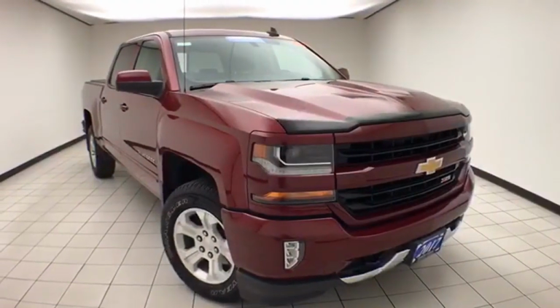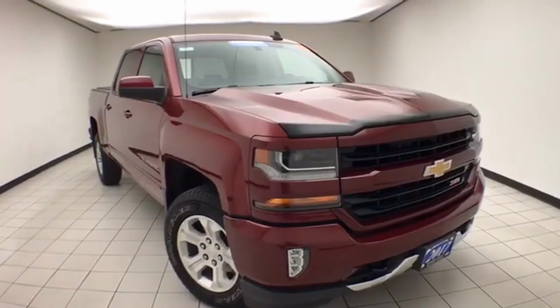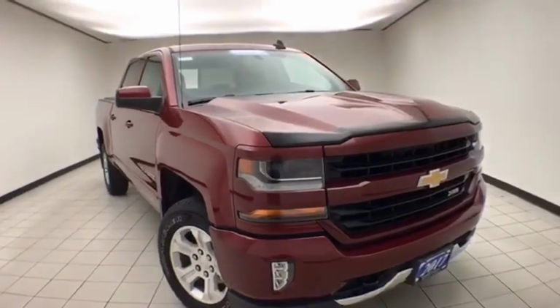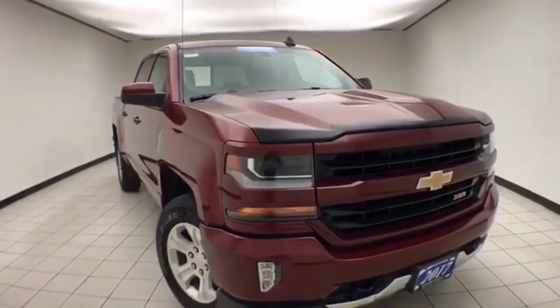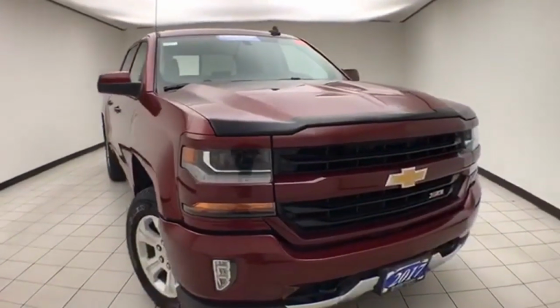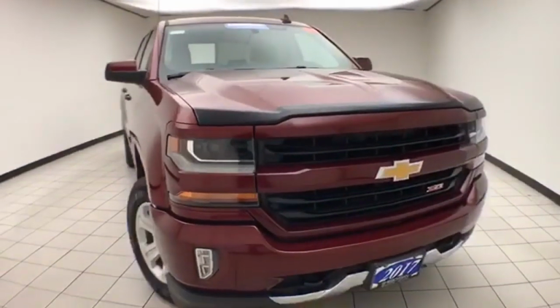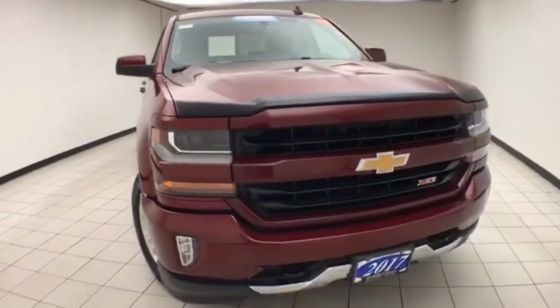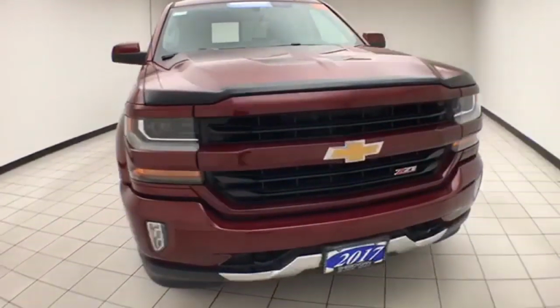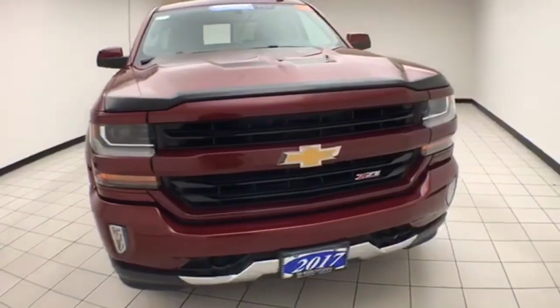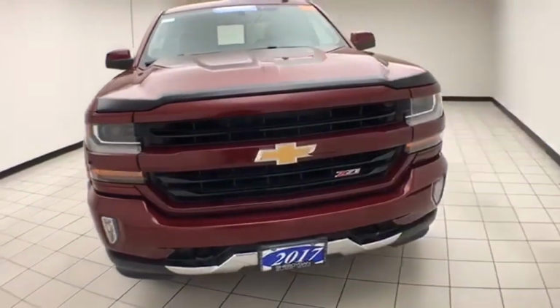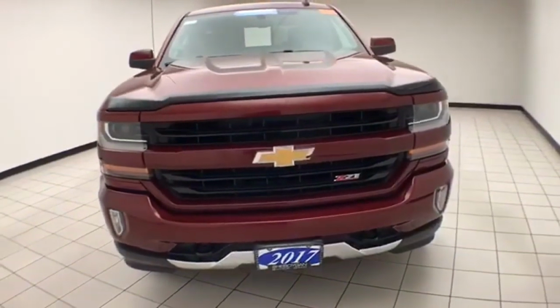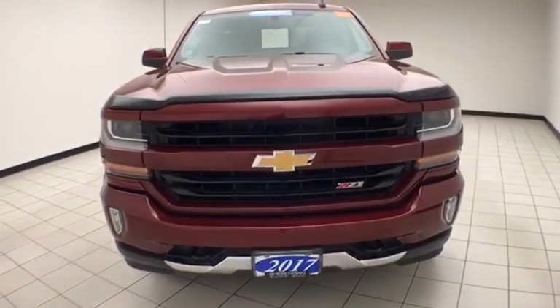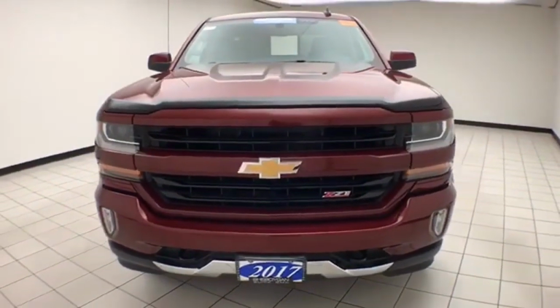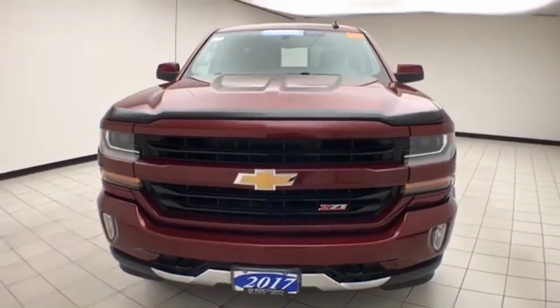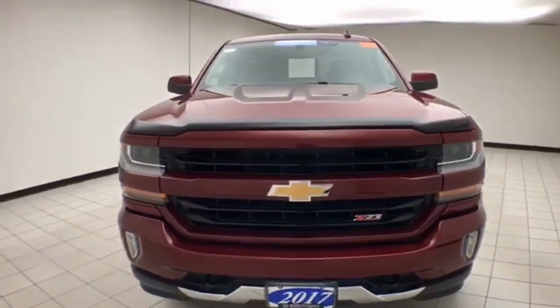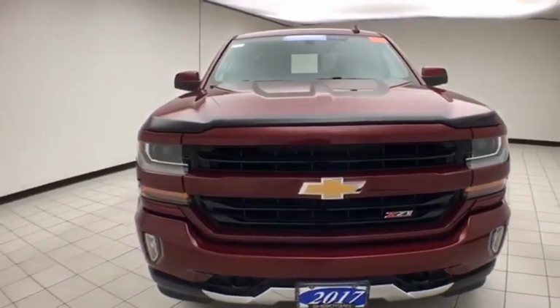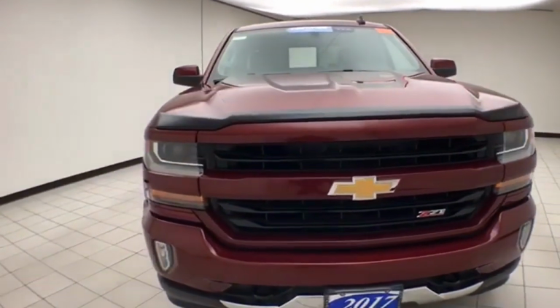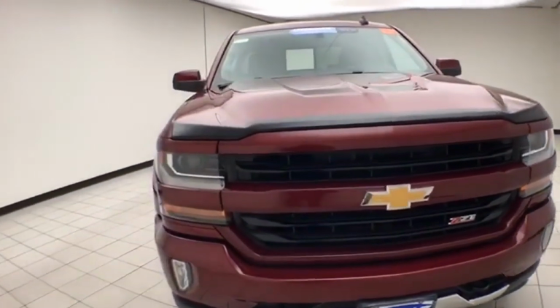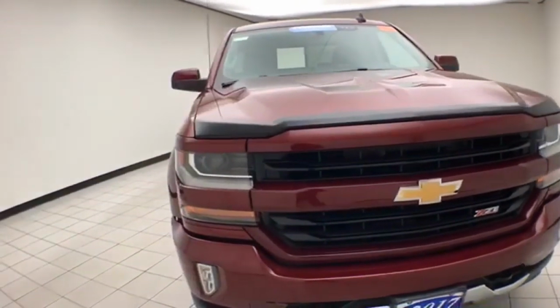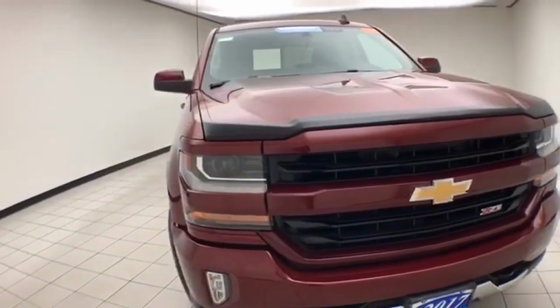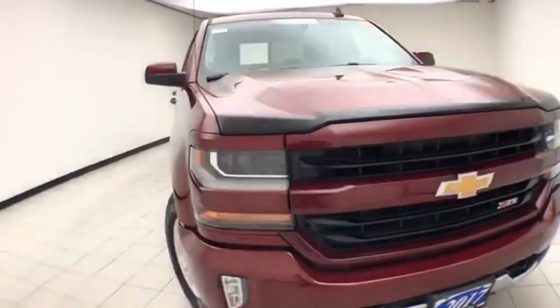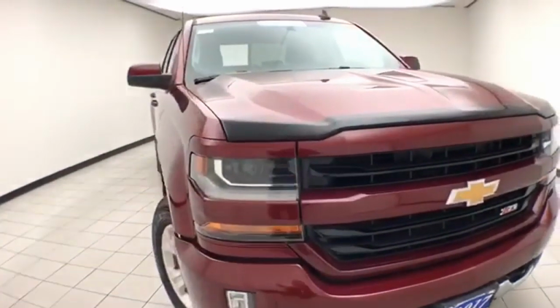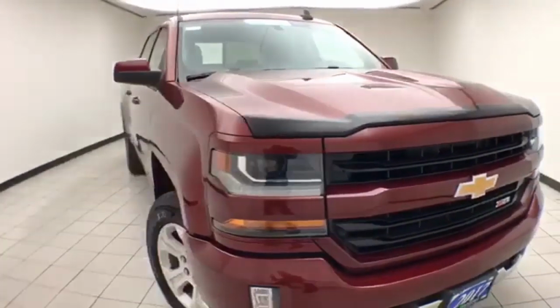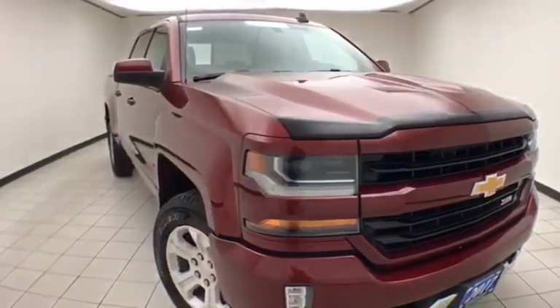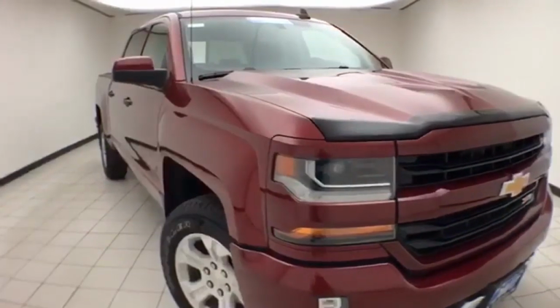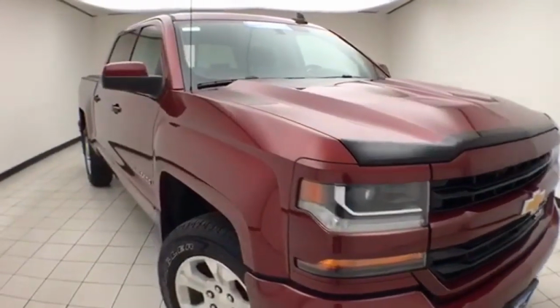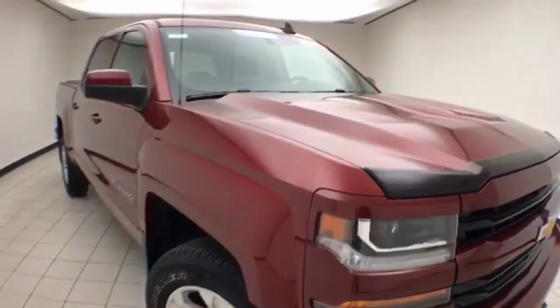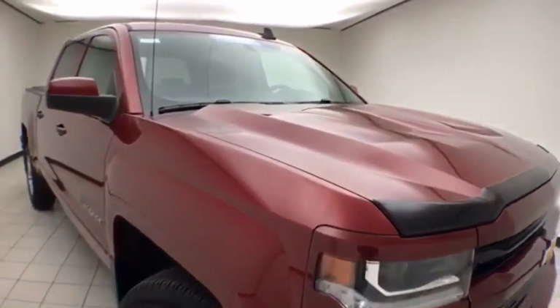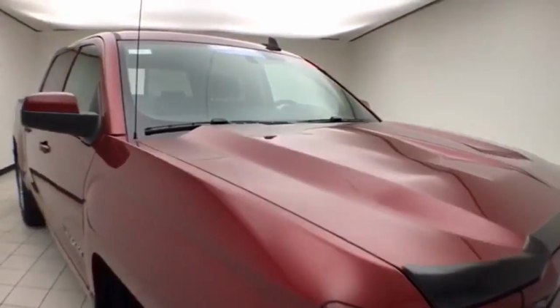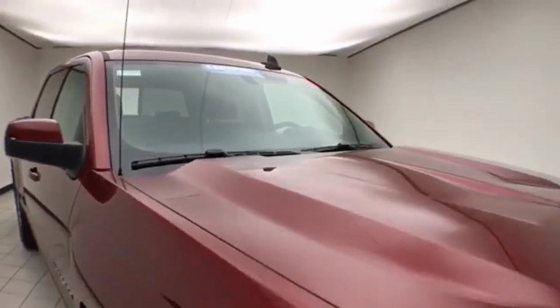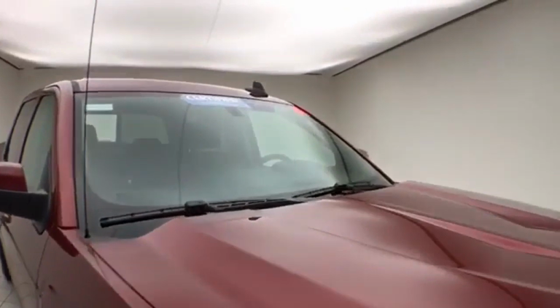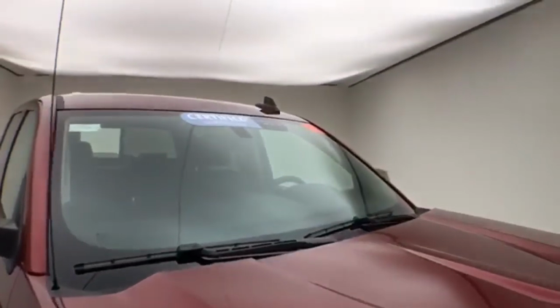Welcome to Cheboygan Chevrolet Chrysler Center. Today's special is a GM-certified 2017 Chevy Silverado LT Crew Cab 4-Wheel Drive, stock number X240B. This one owner comes to us with 25,000 miles and a clean AutoCheck history report, siren red in color.